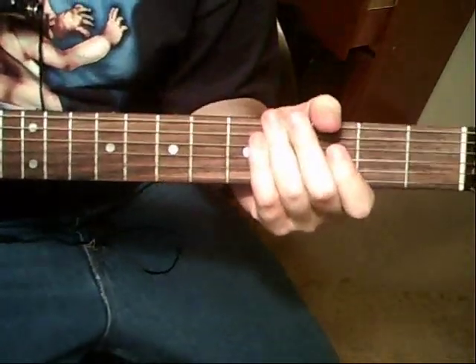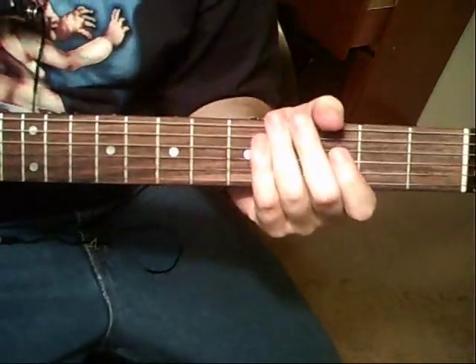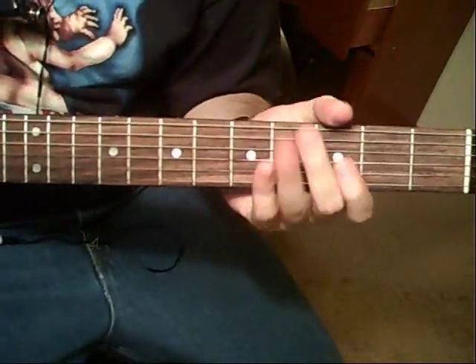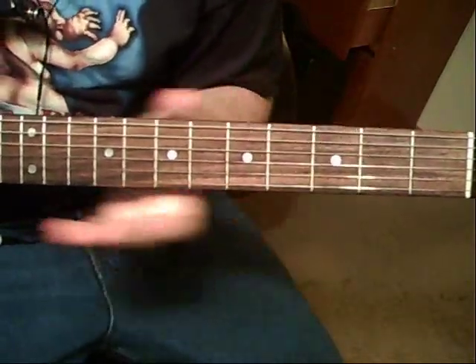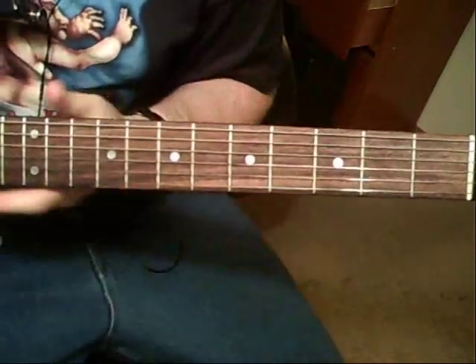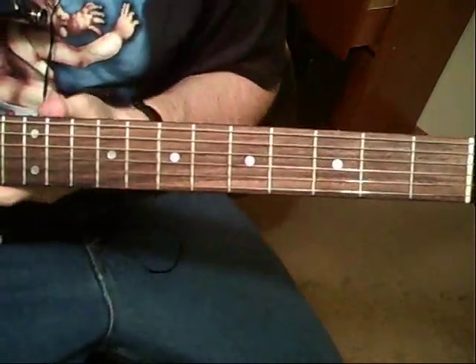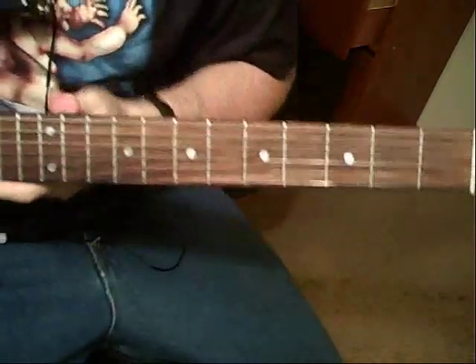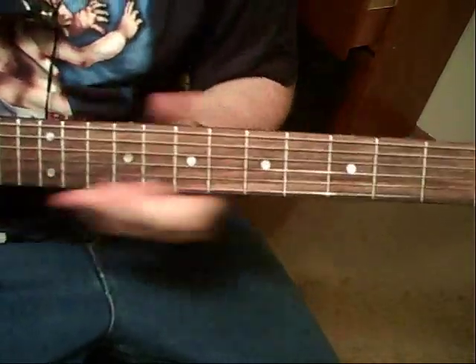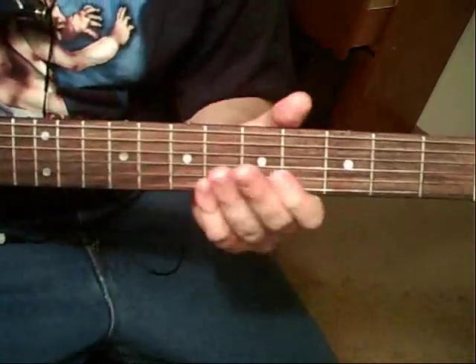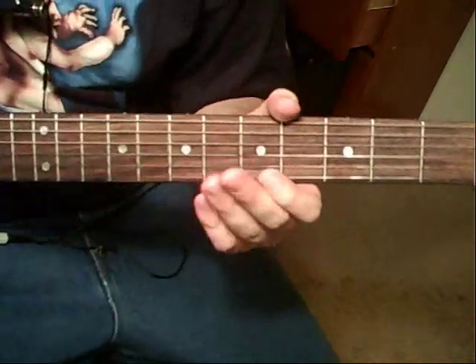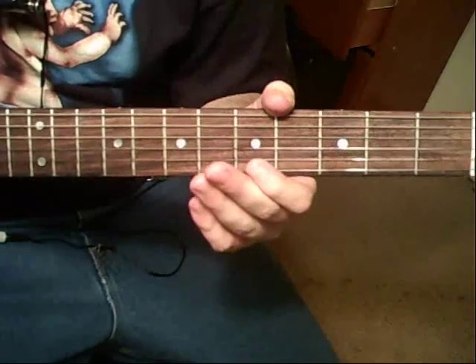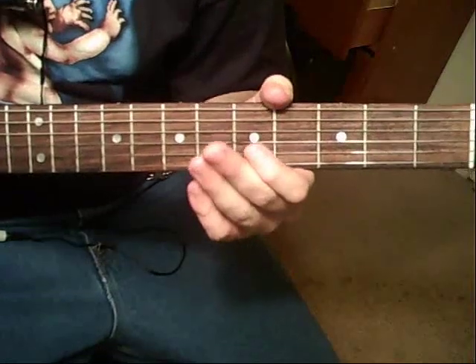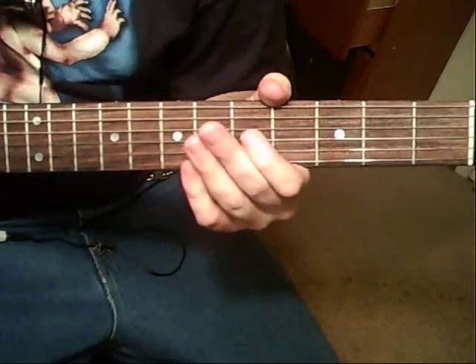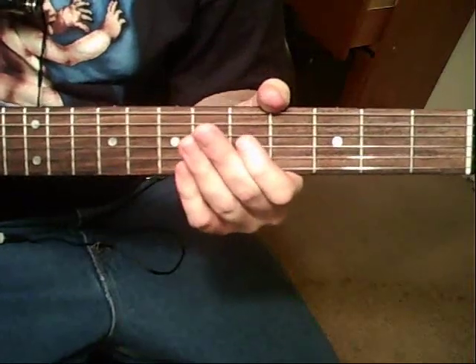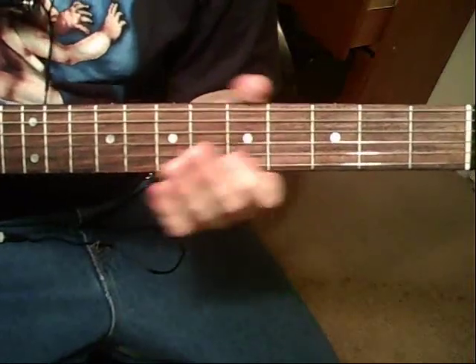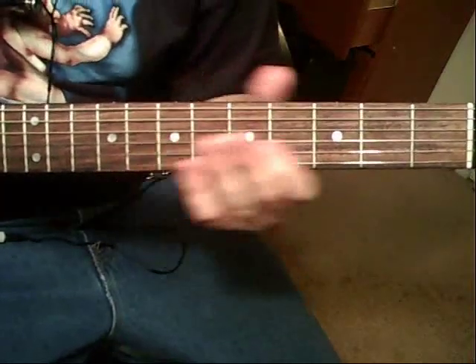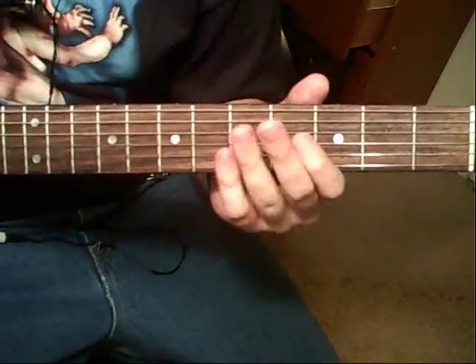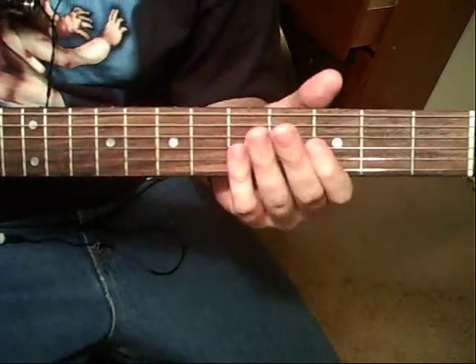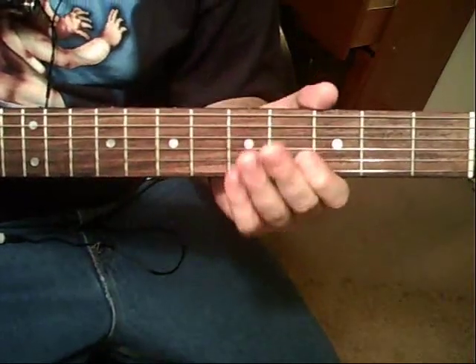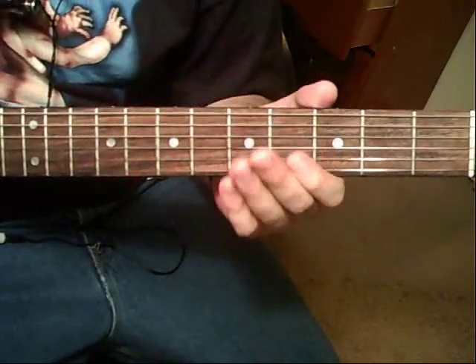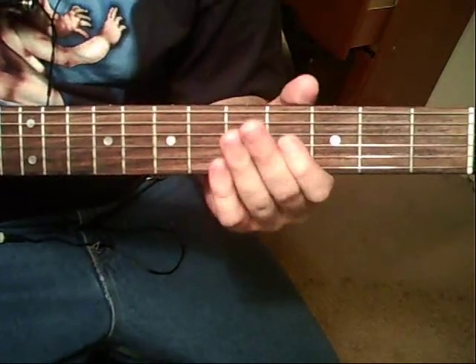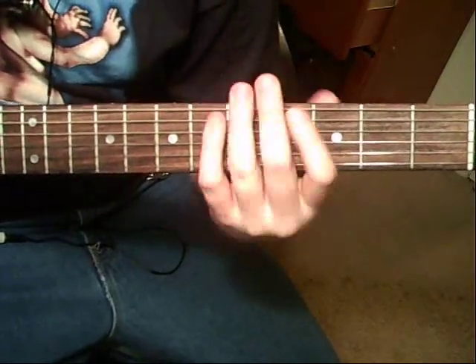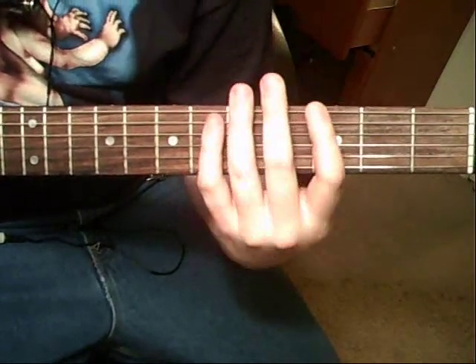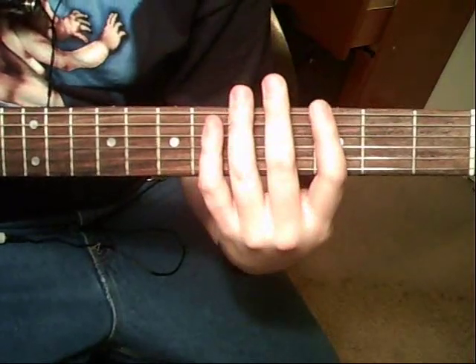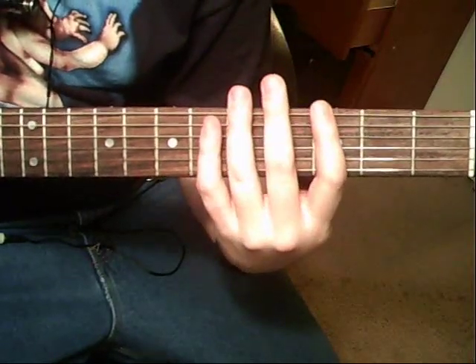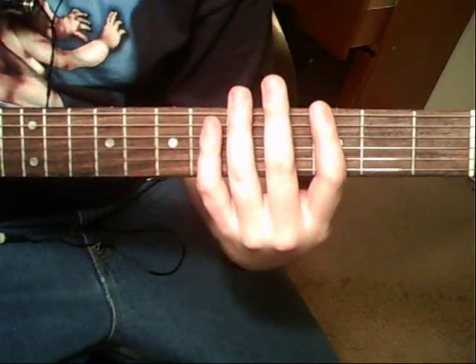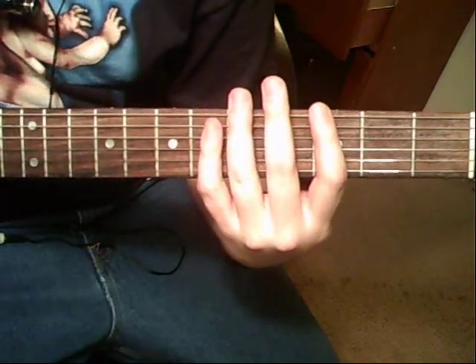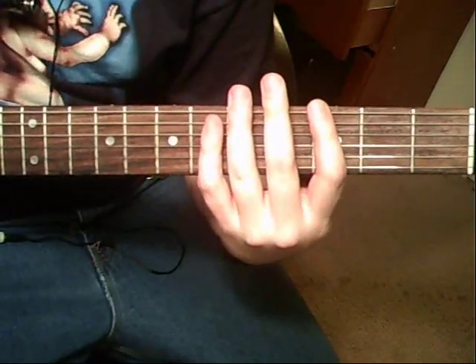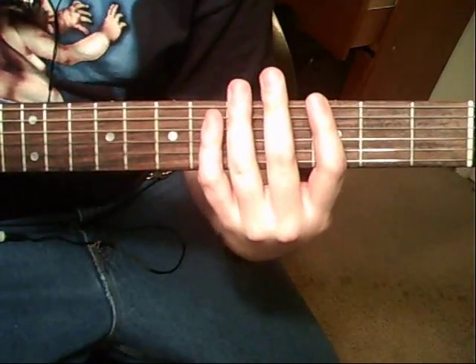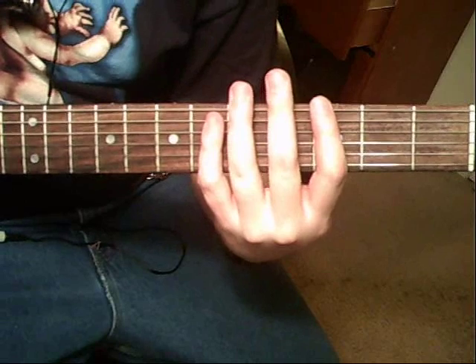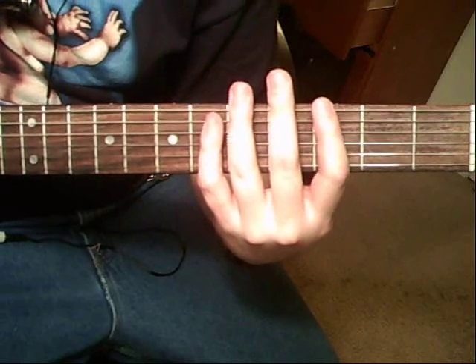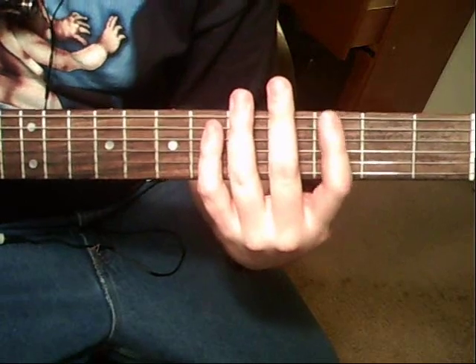This is 'Piranha' by Exodus off the Bonded by Blood record. It's going to be standard tuning, and you're going to start out on that 6th string 3rd fret, palm muted.